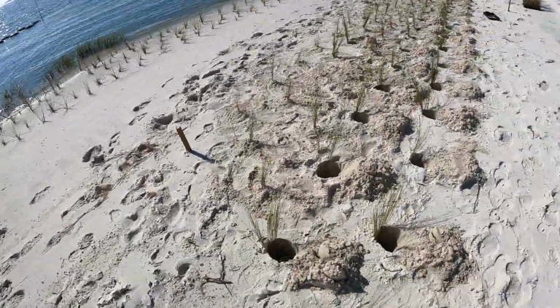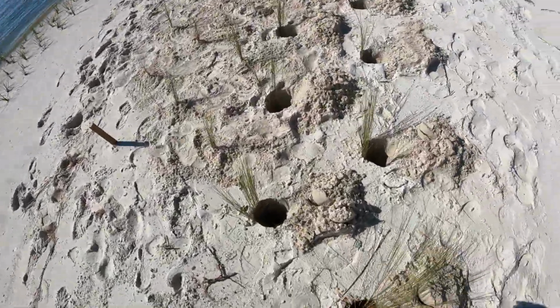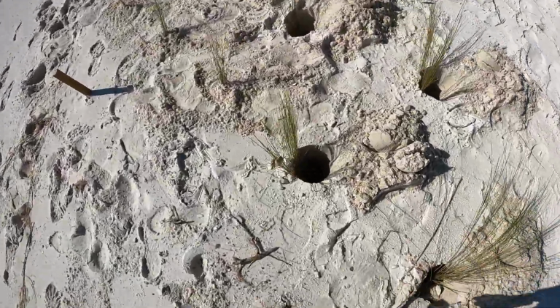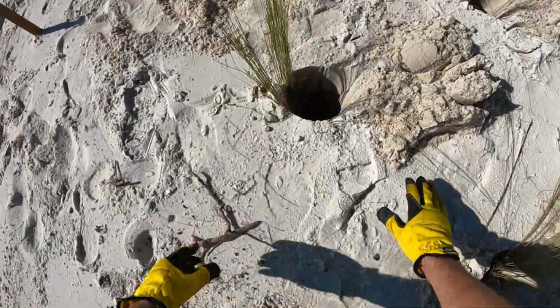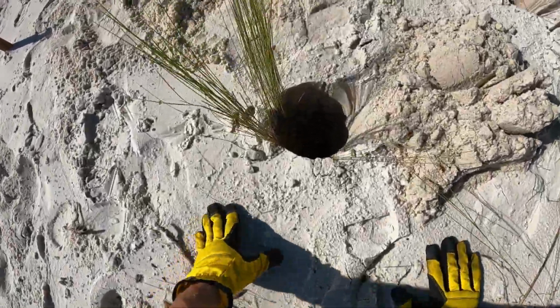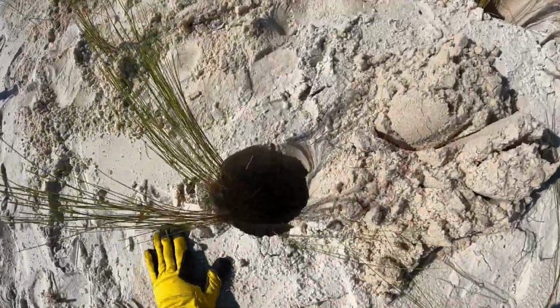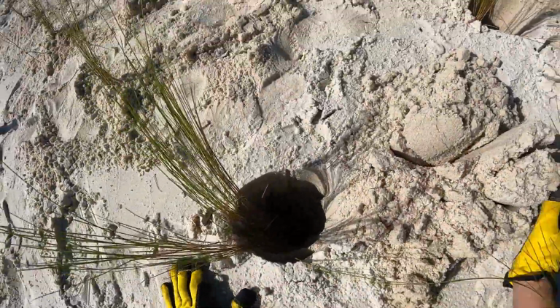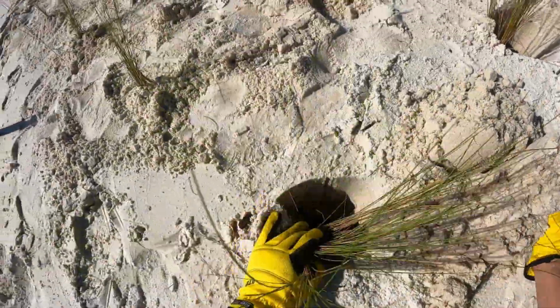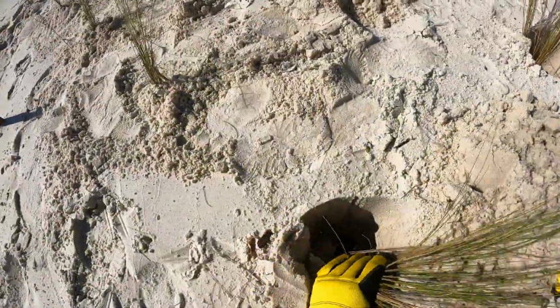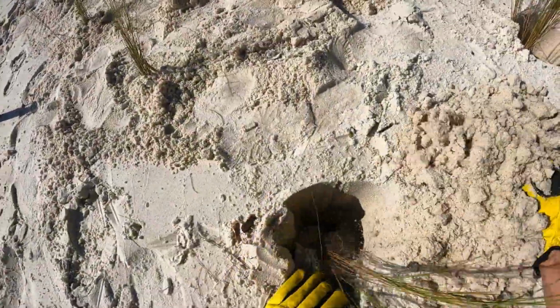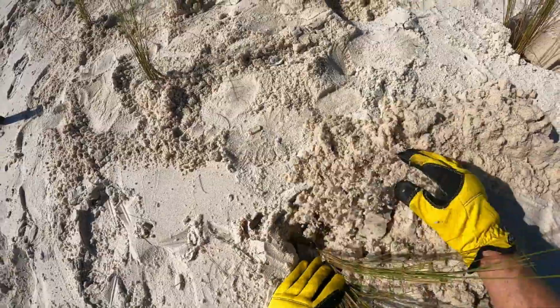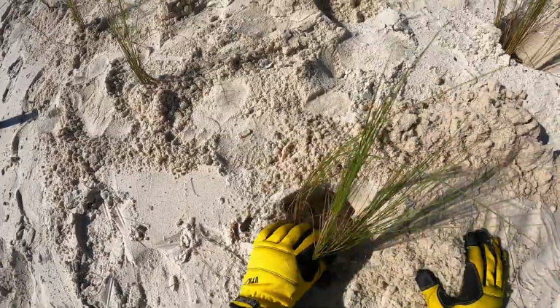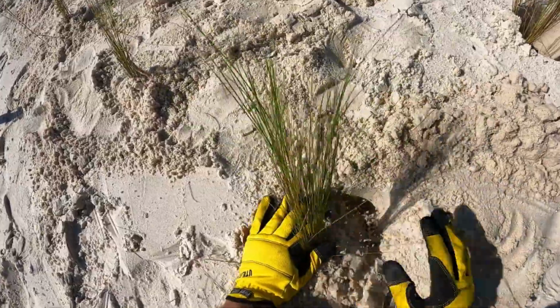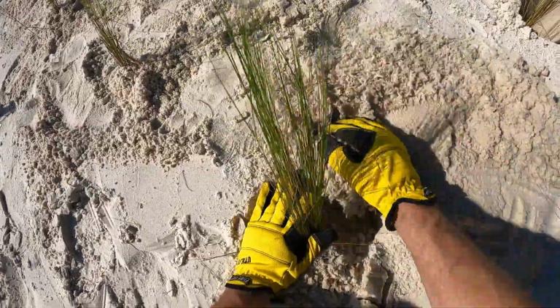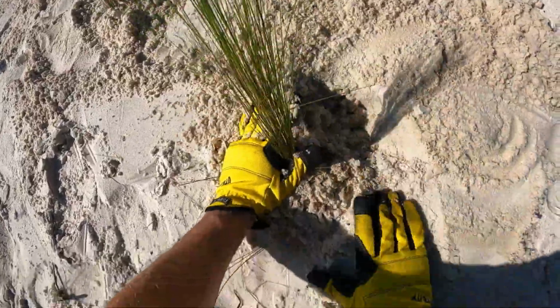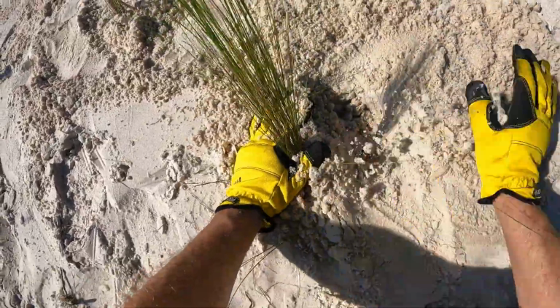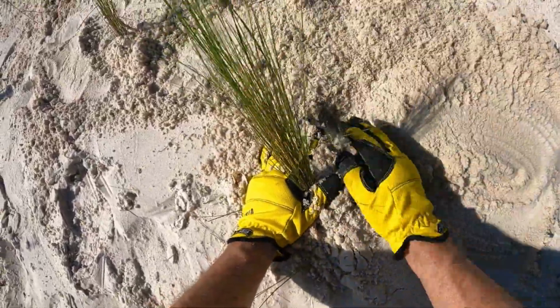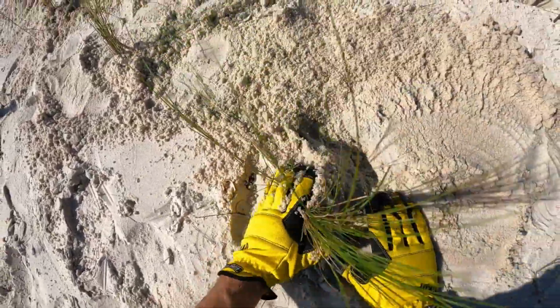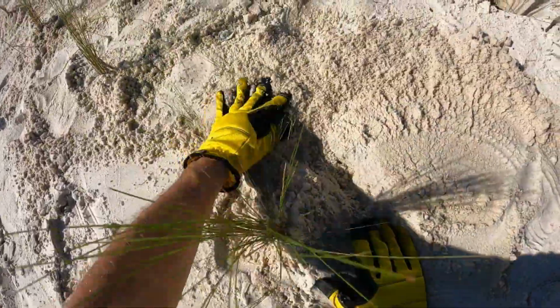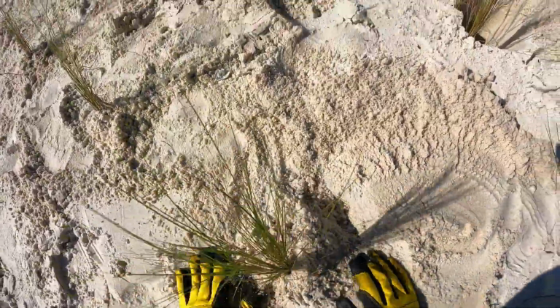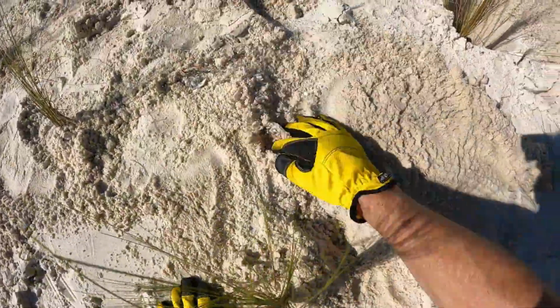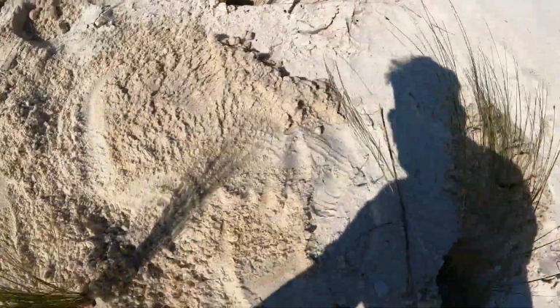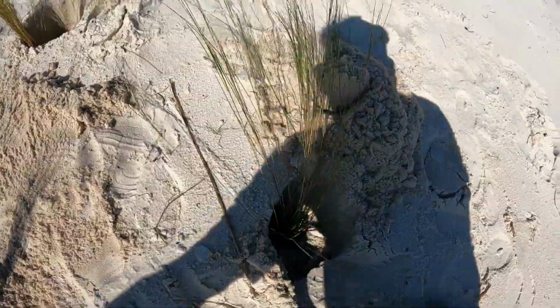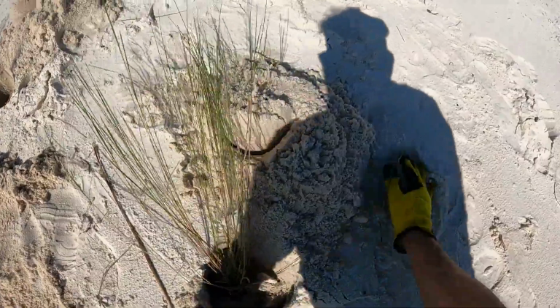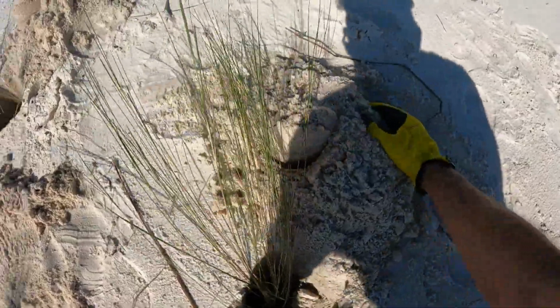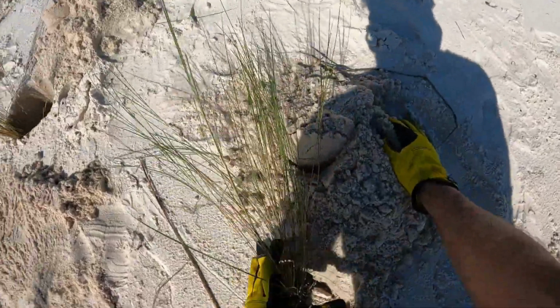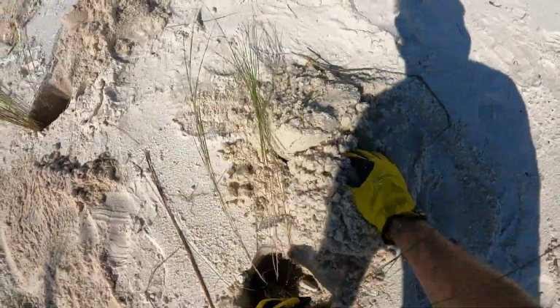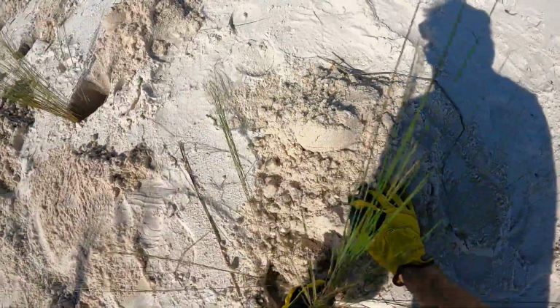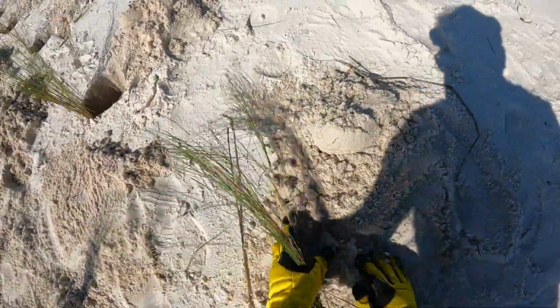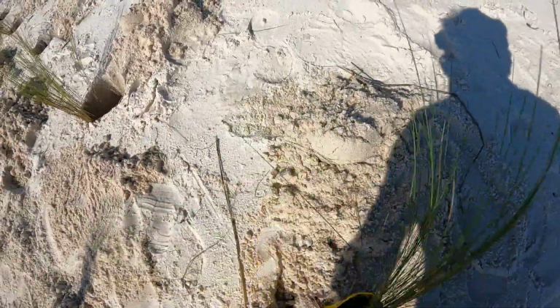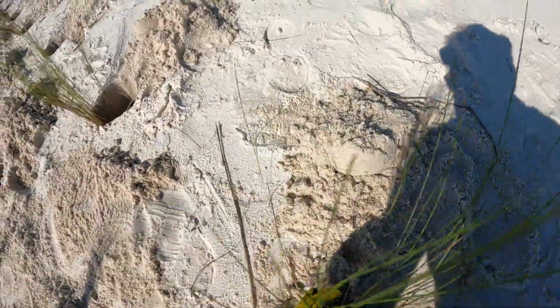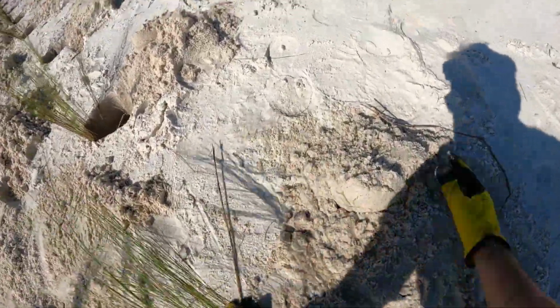We worked for about three and a half hours. When our shift was over, Professor Clark estimated that we had planted over 800 salt meadow cordgrass plants. It was a fun, satisfying experience — maybe you should try it.